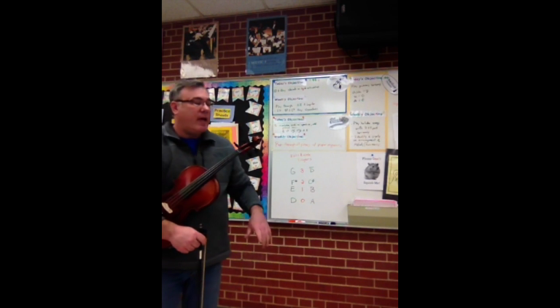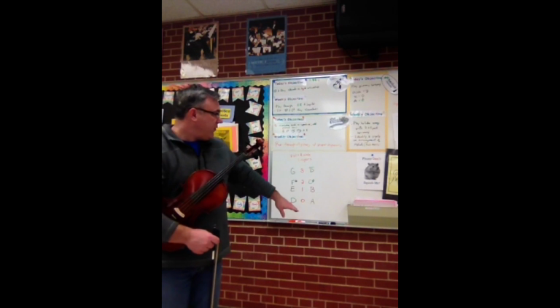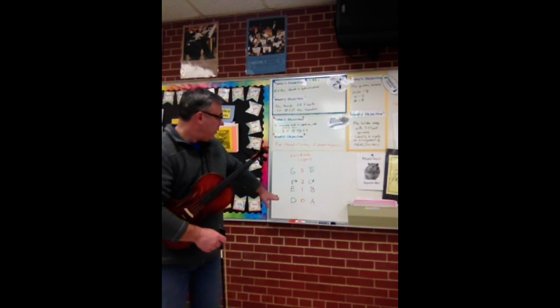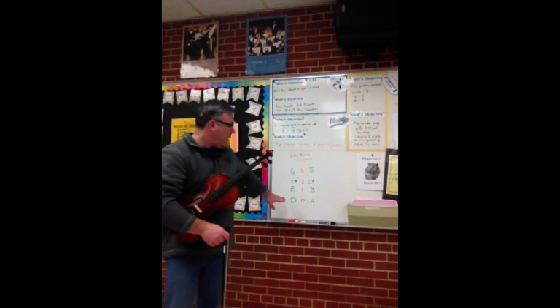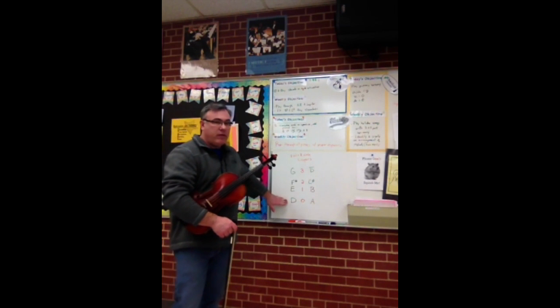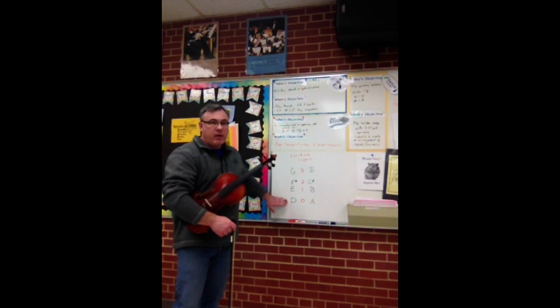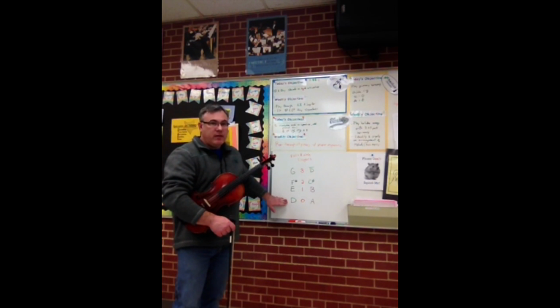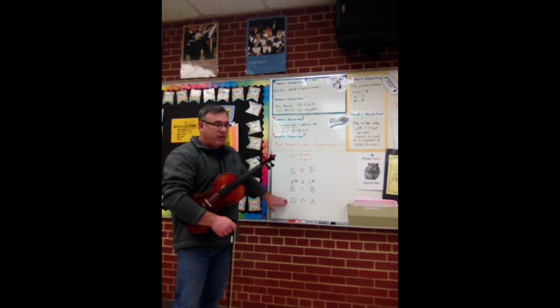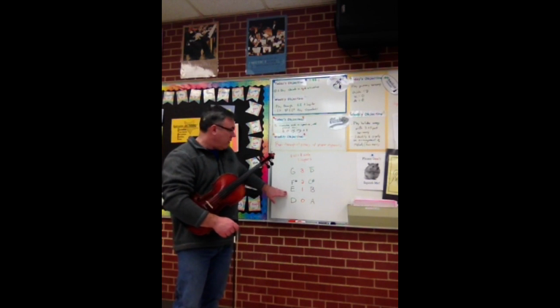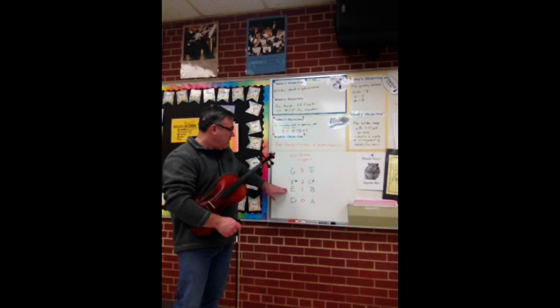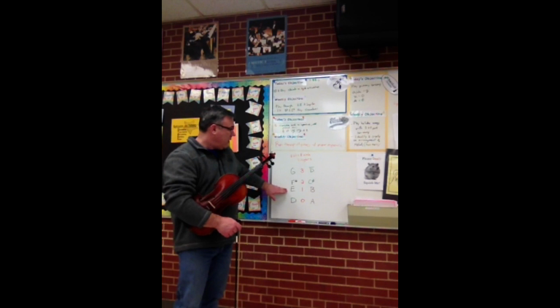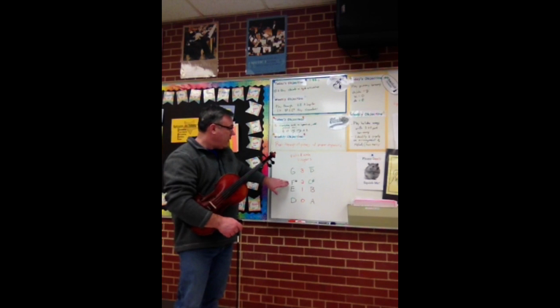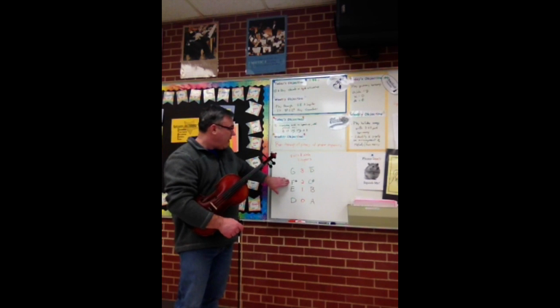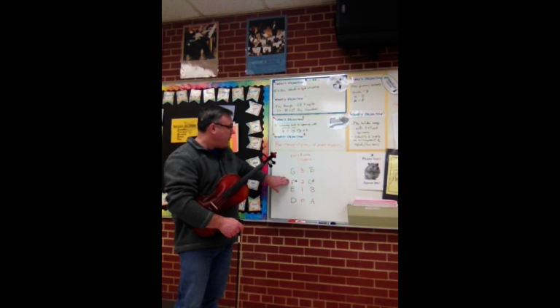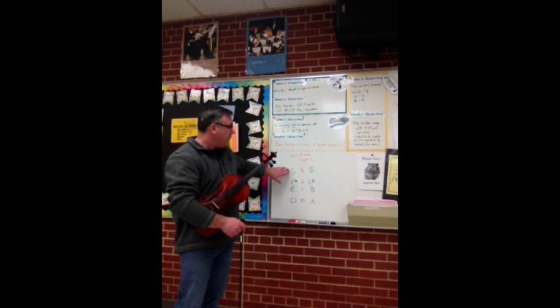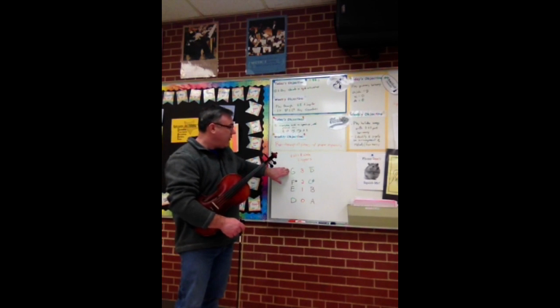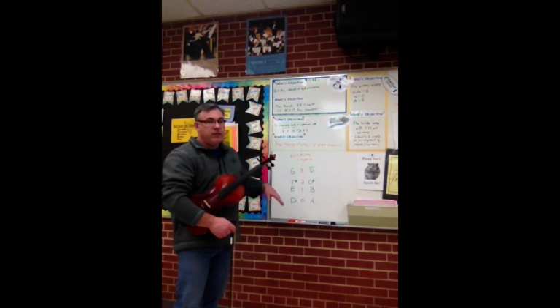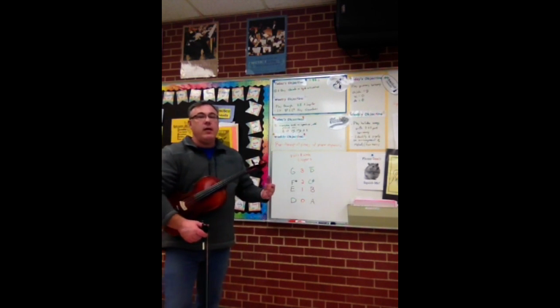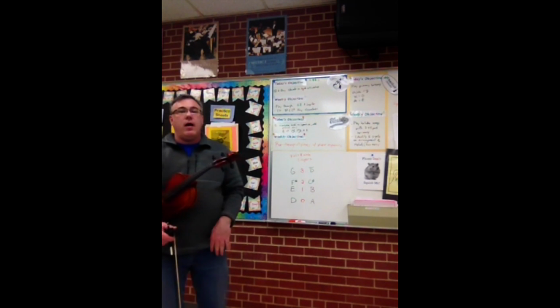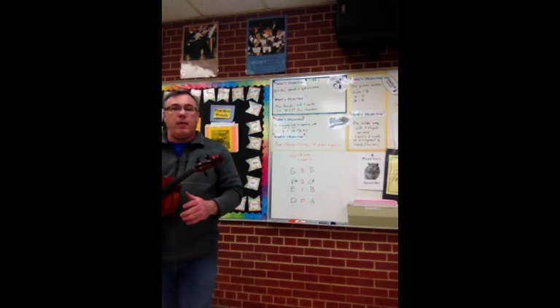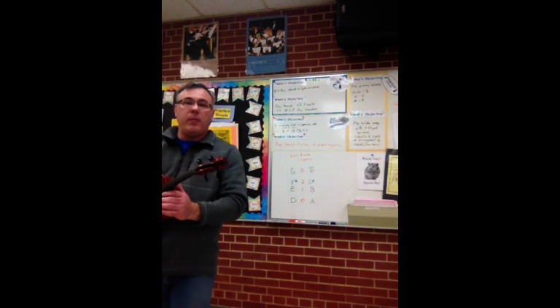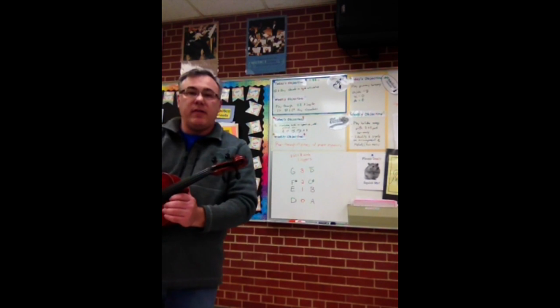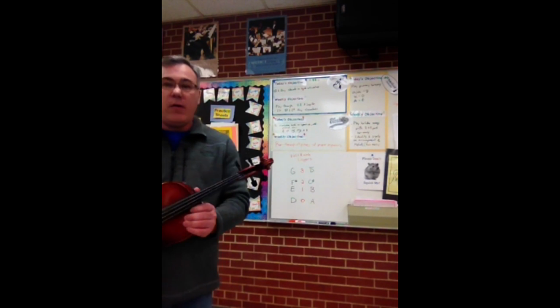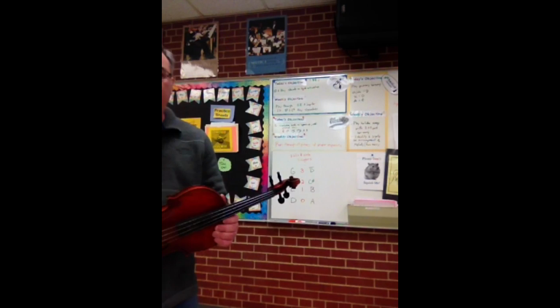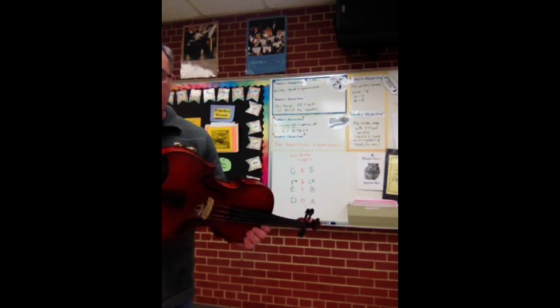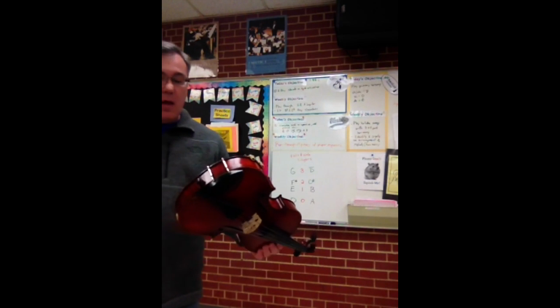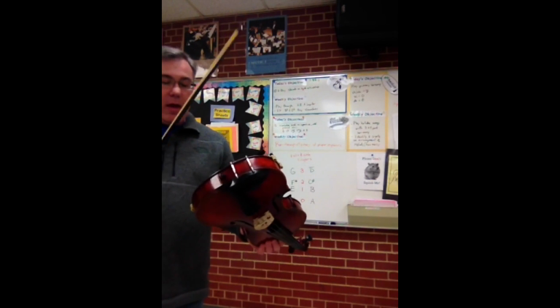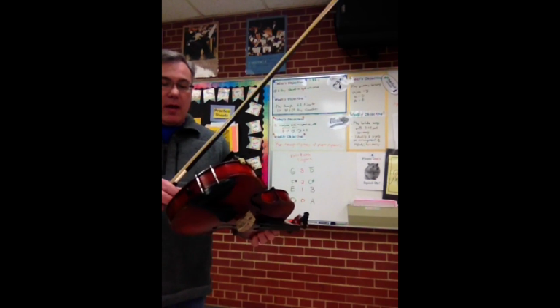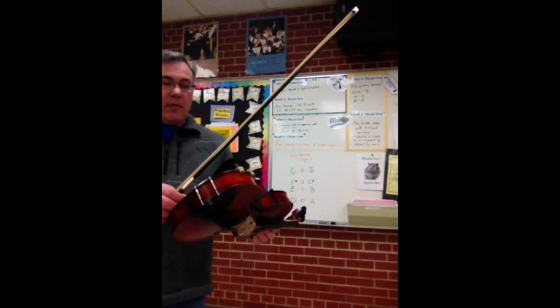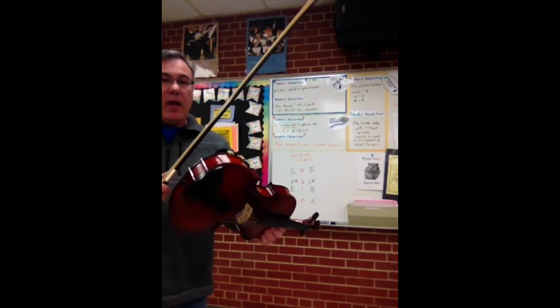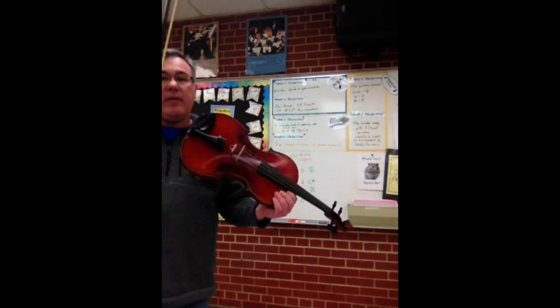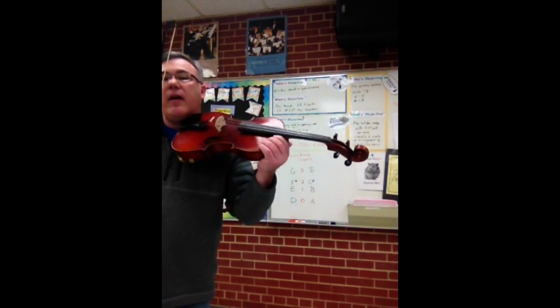The D ladder is first. I have it over here. D is 0, E is 1, F sharp is 2, and G is 3. I'm going to play this on a viola first, and we're going to climb the D ladder.